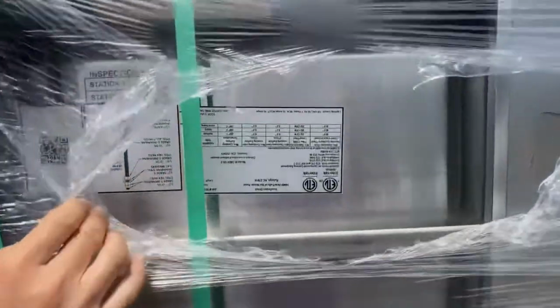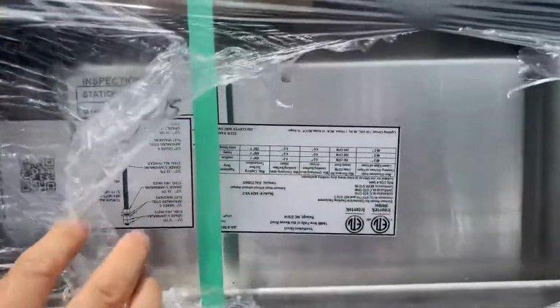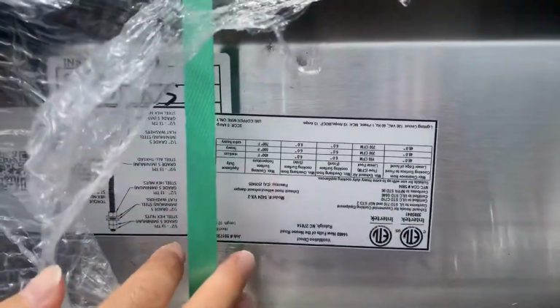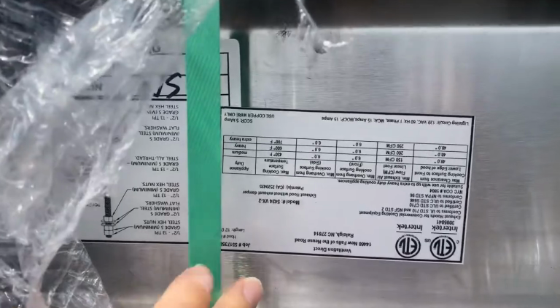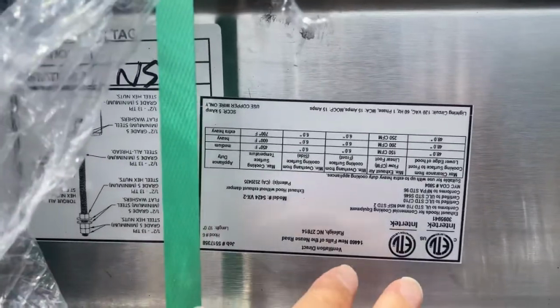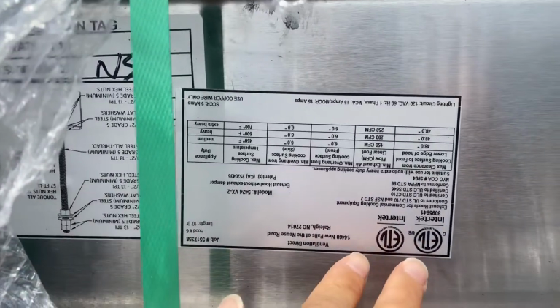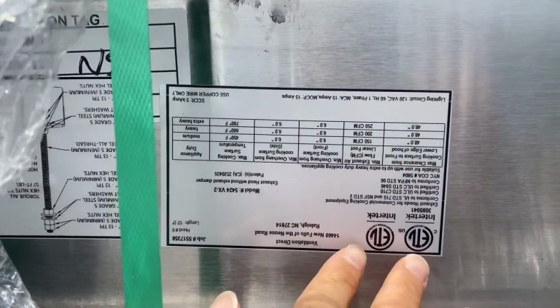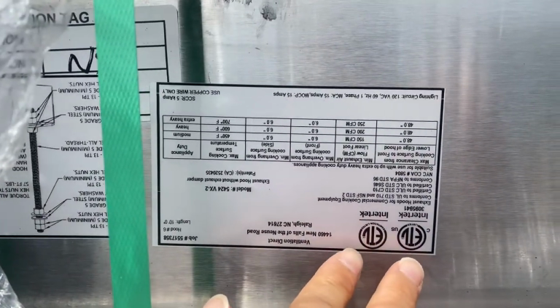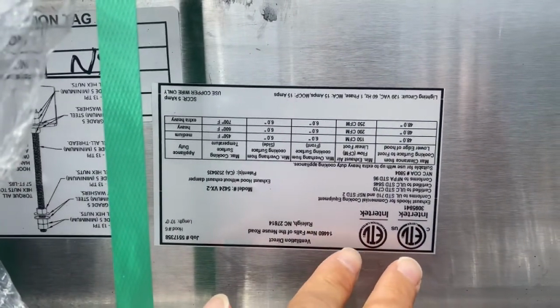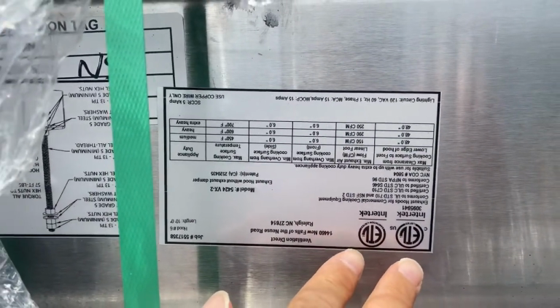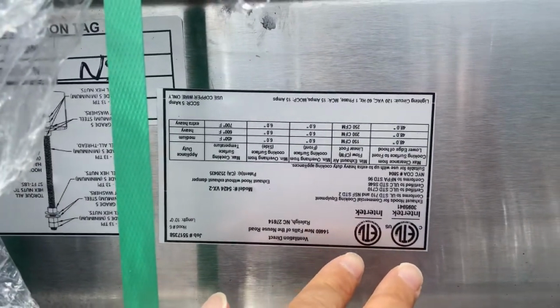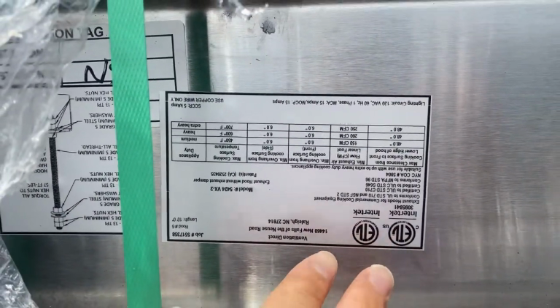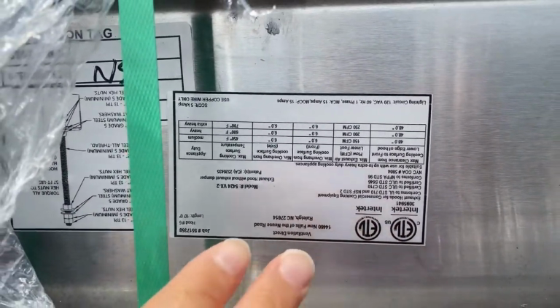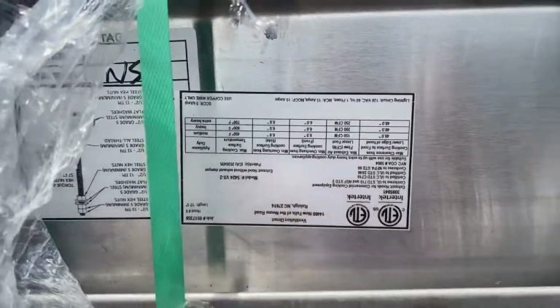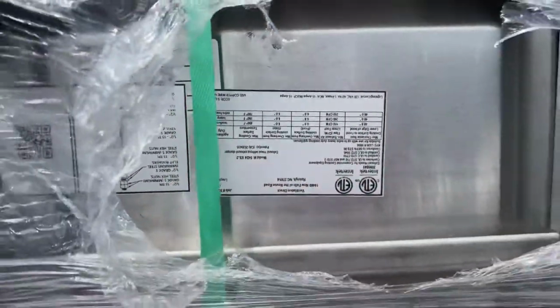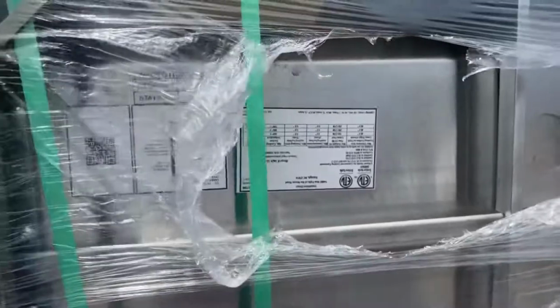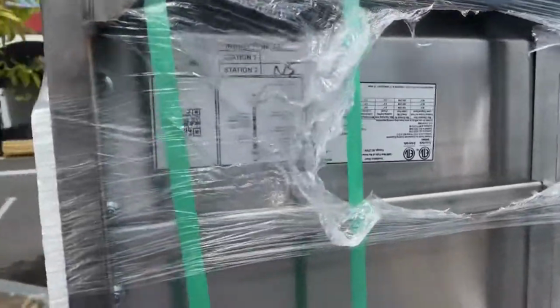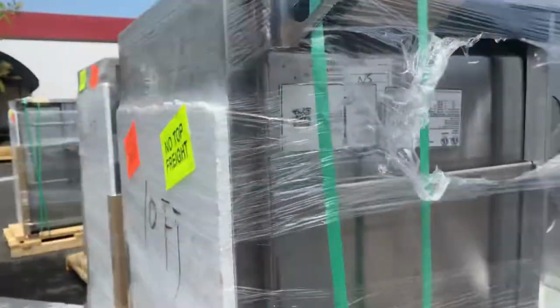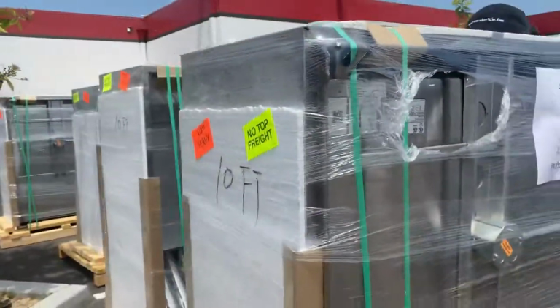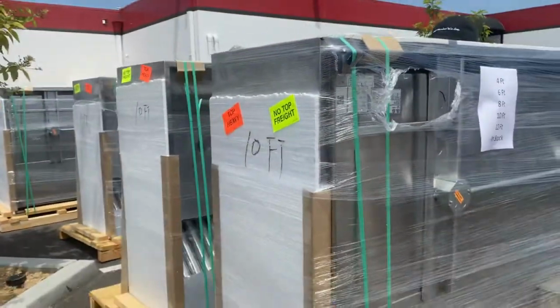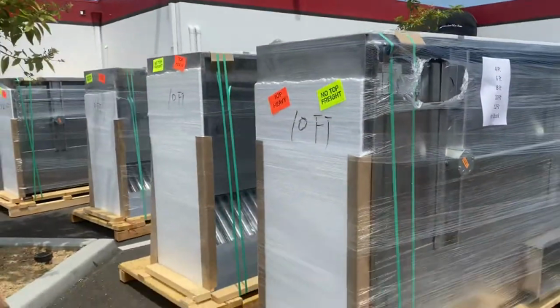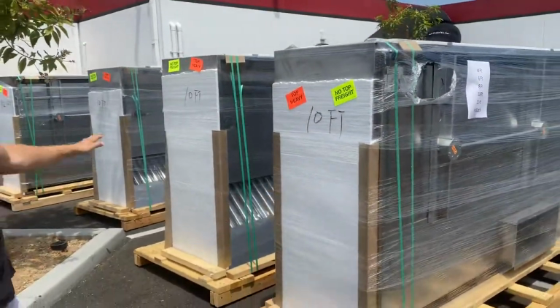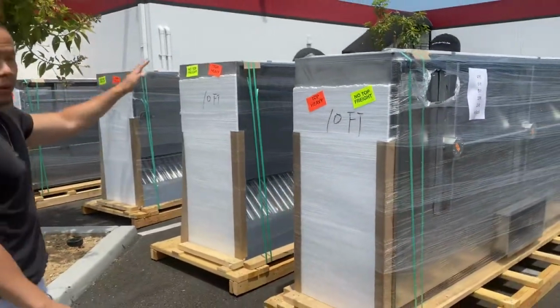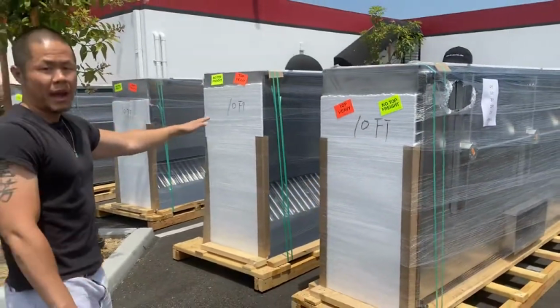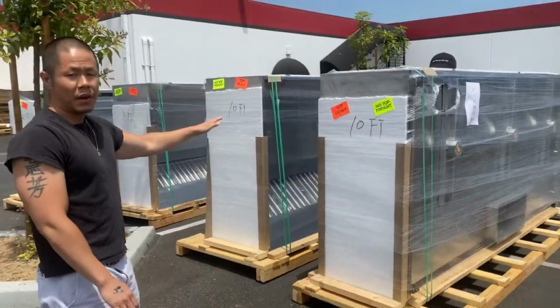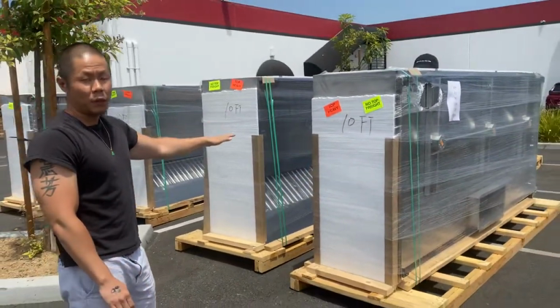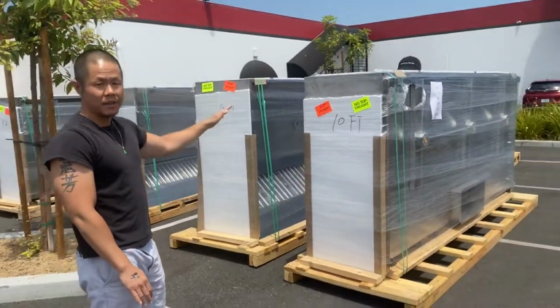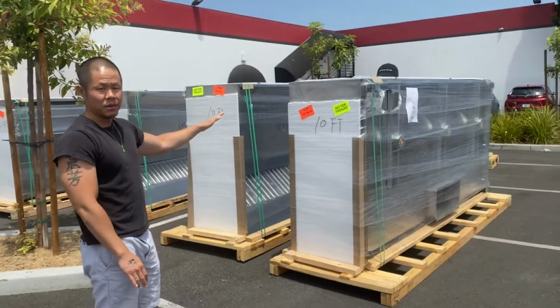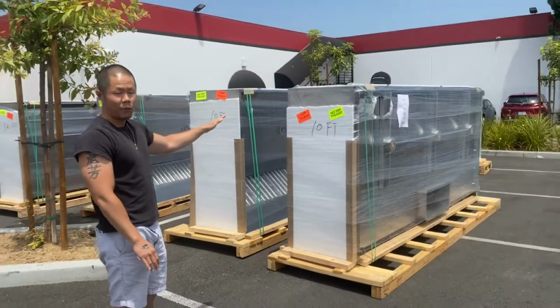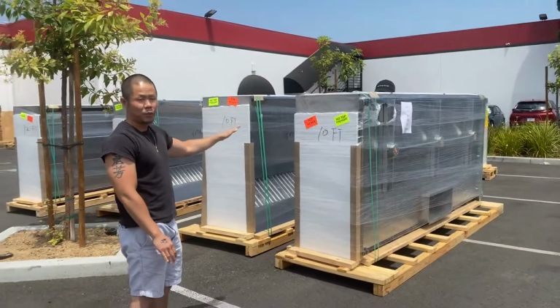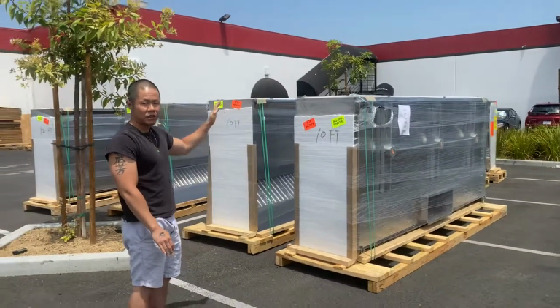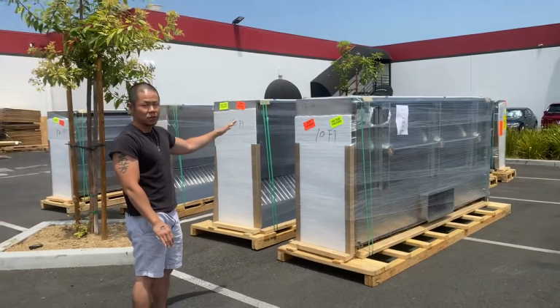Coming right here is the certification — ETO, conforming with NSF. These are available in either 48 or 53 inches tall.